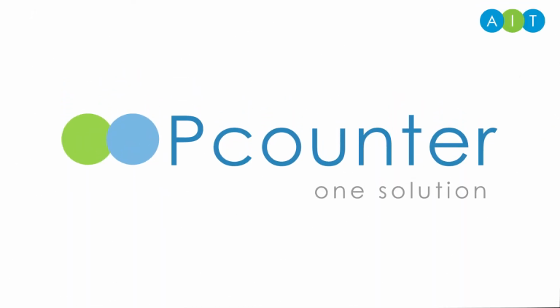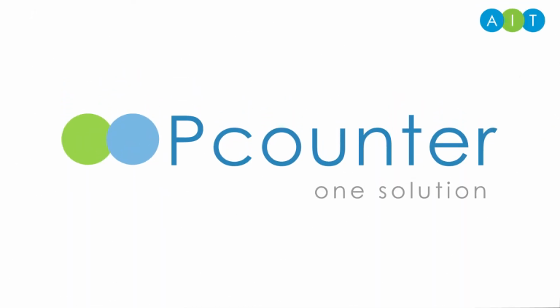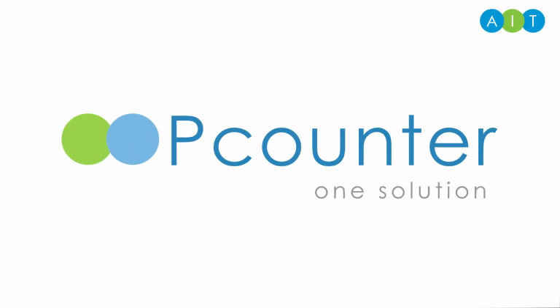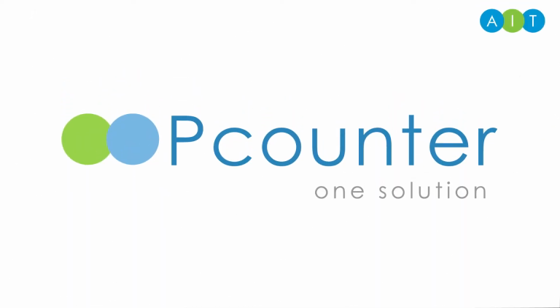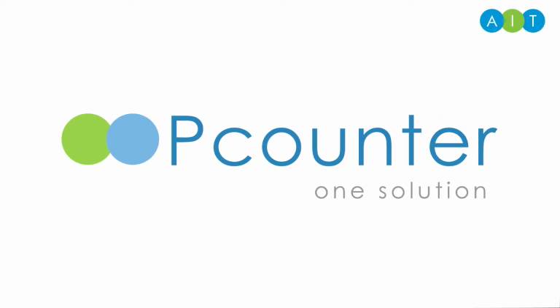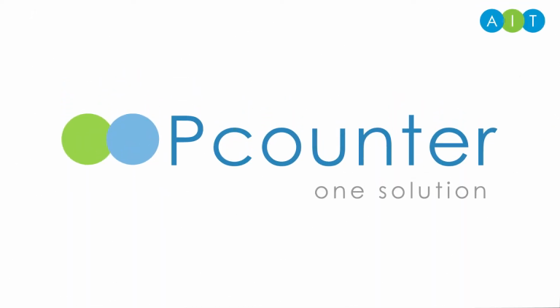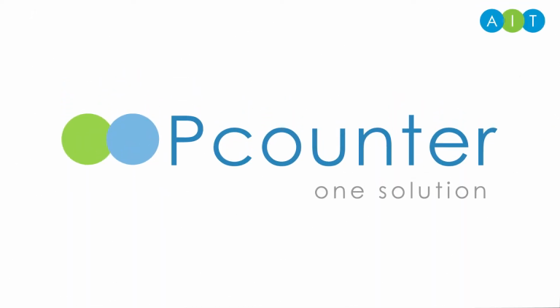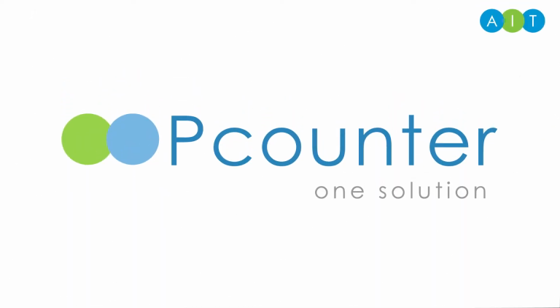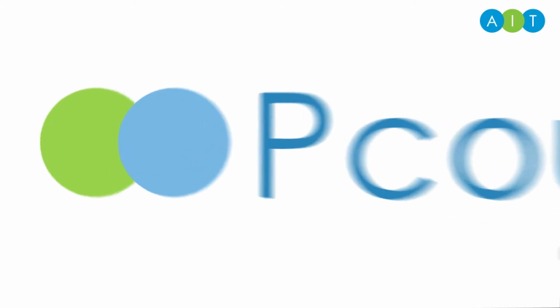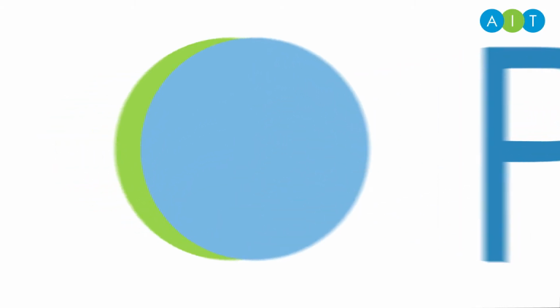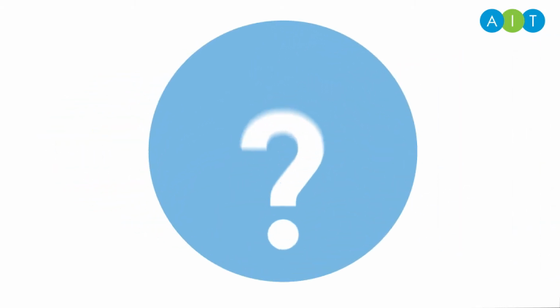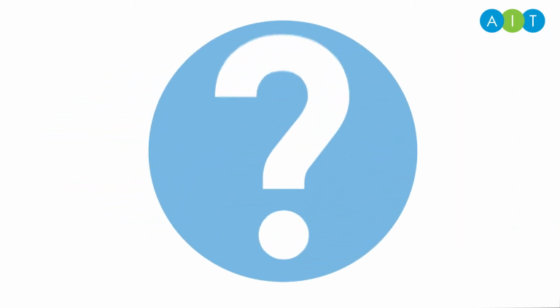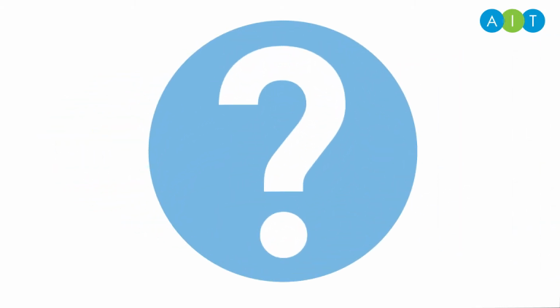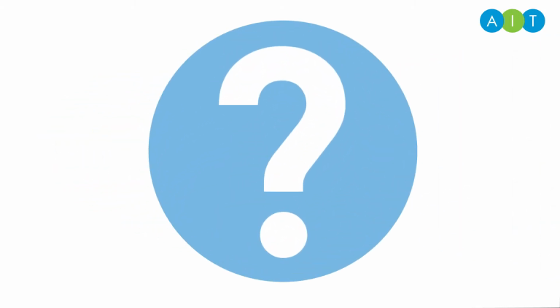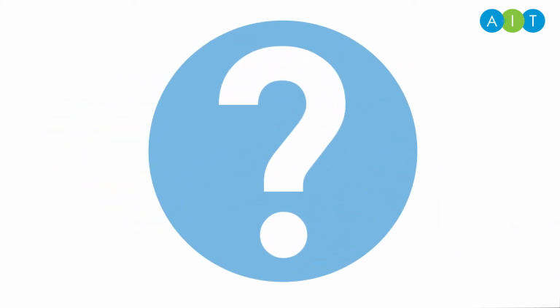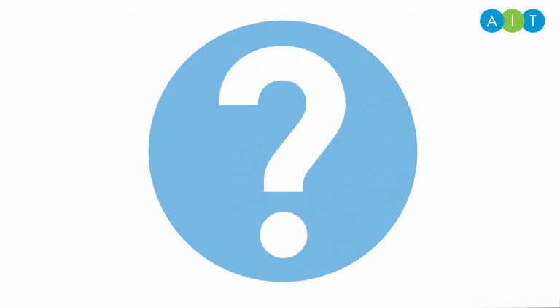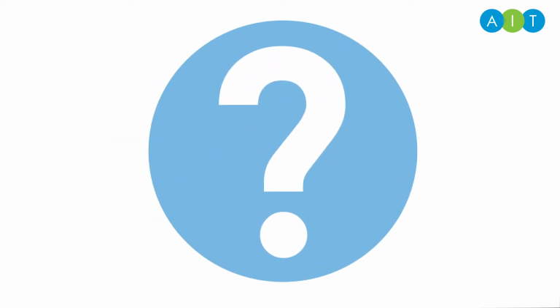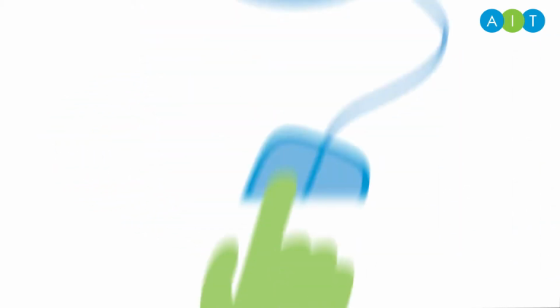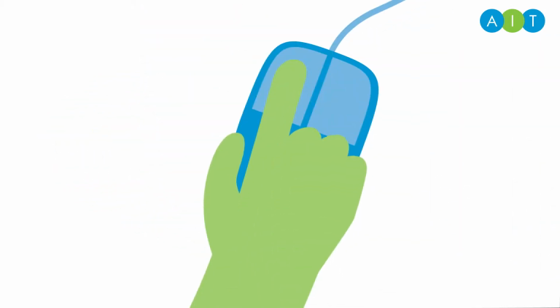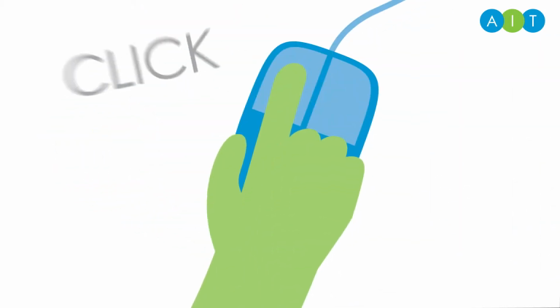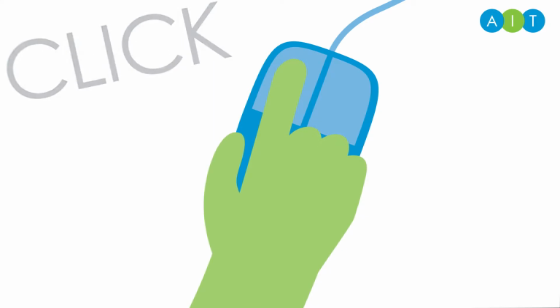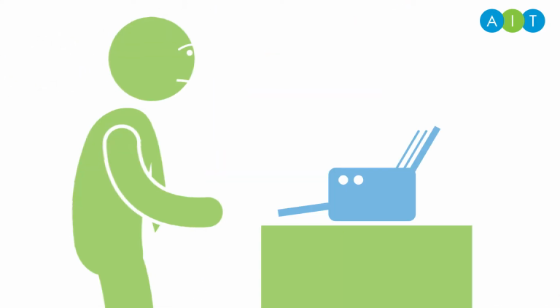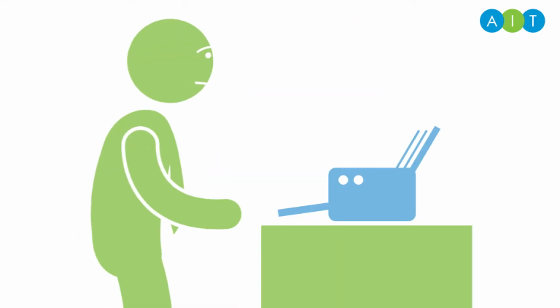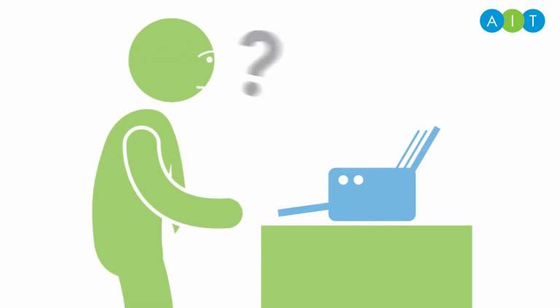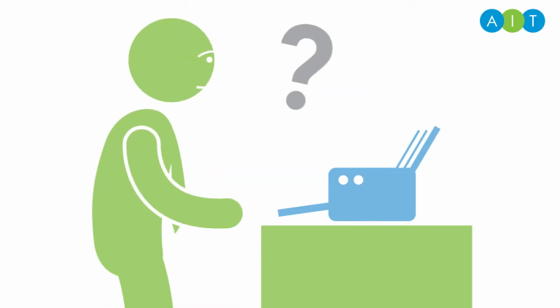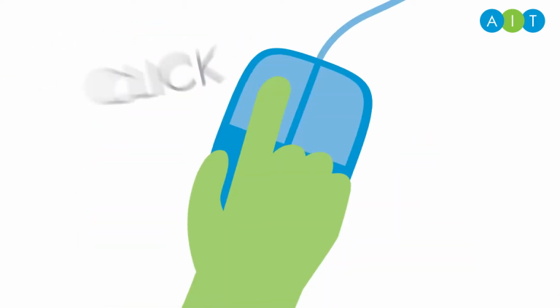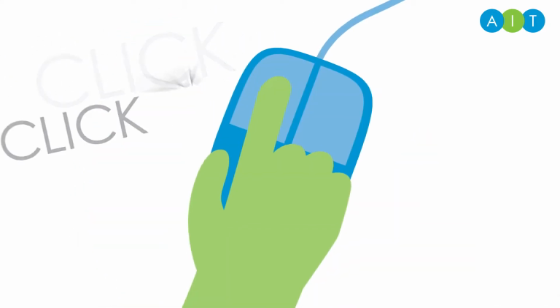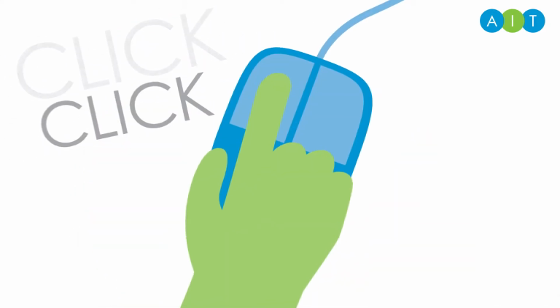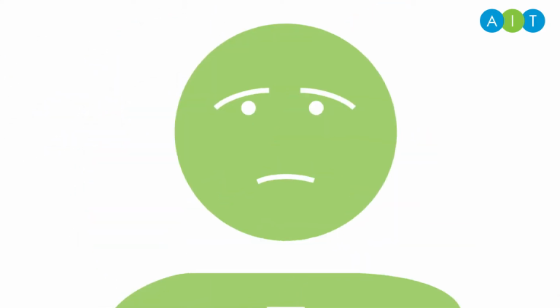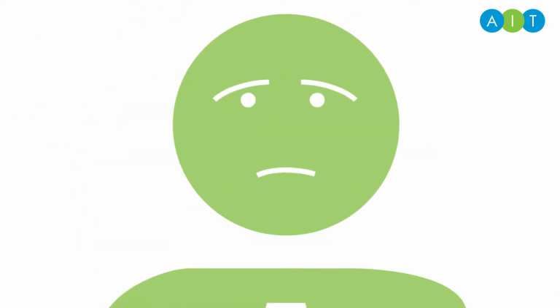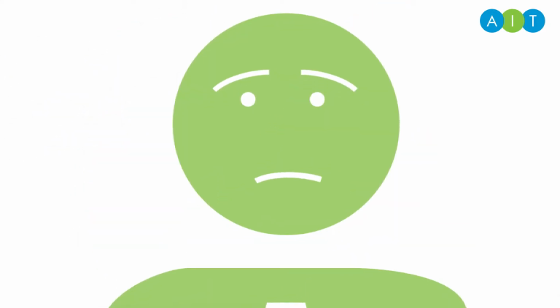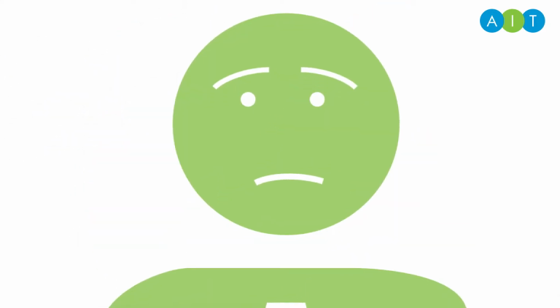Thousands of organisations around the world use P-Counter to save money on printing. How do they do that, you ask? How many times have you clicked print, and then clicked again? A few times.